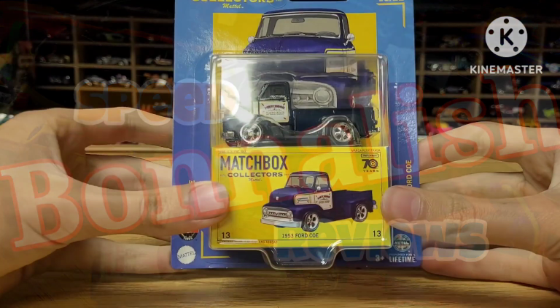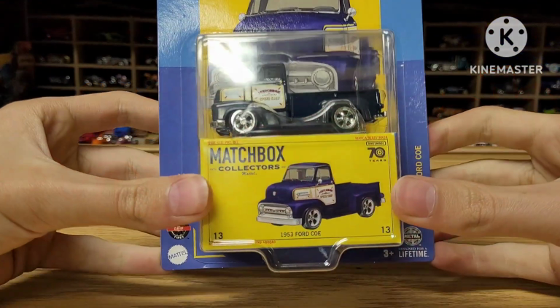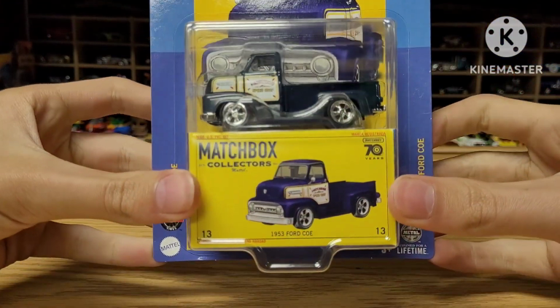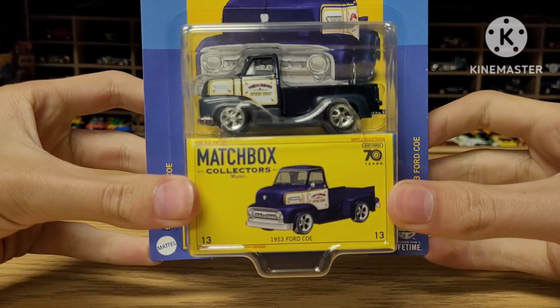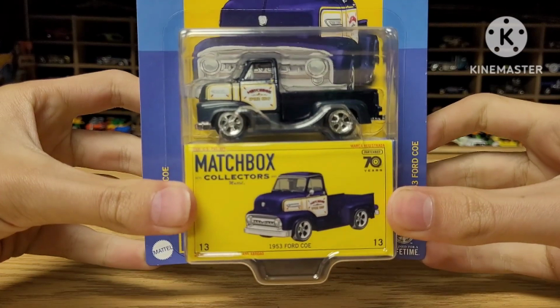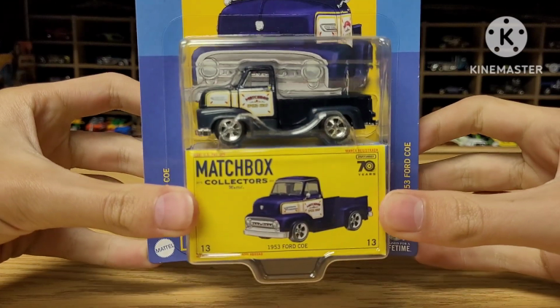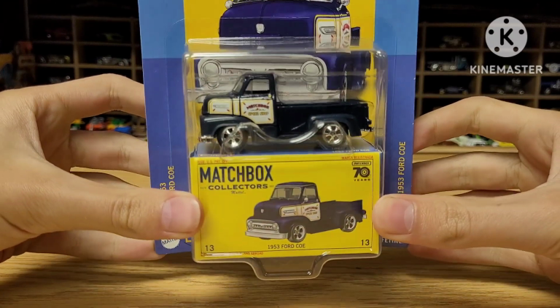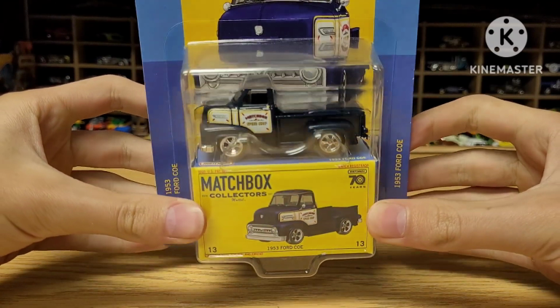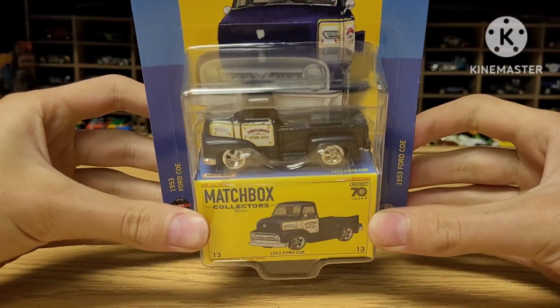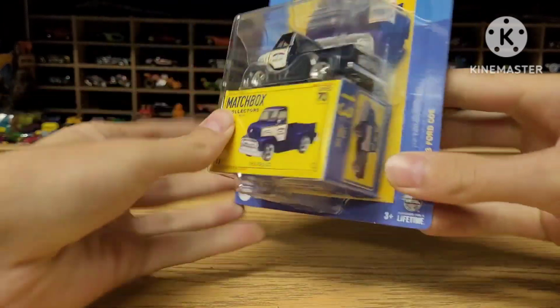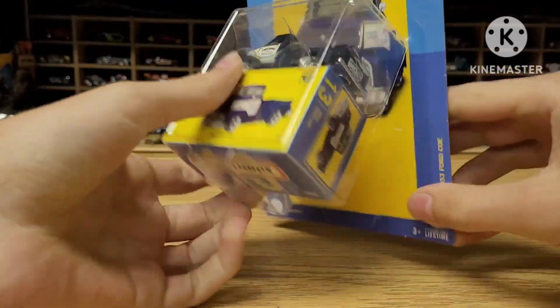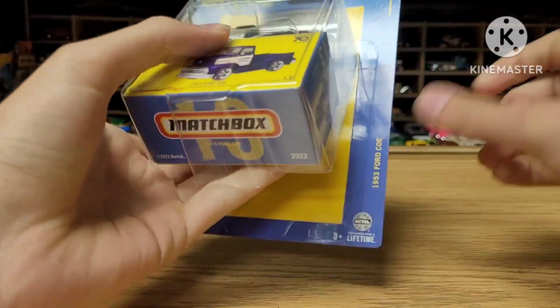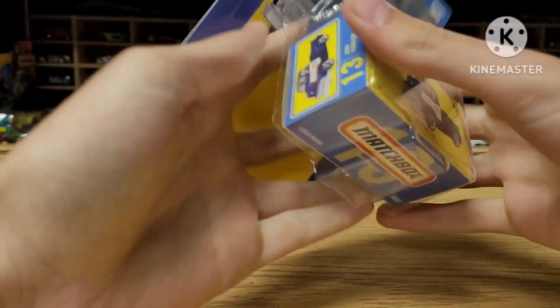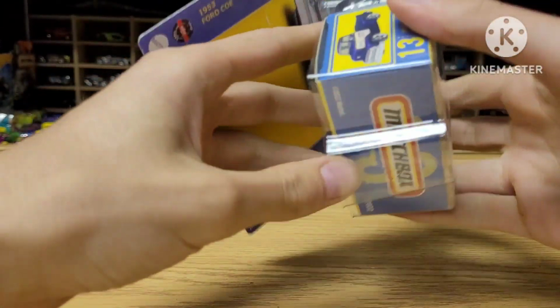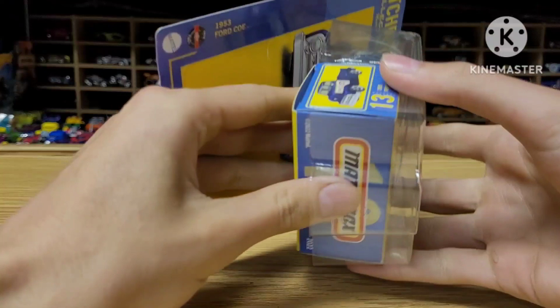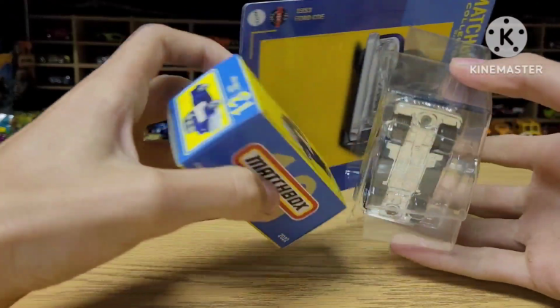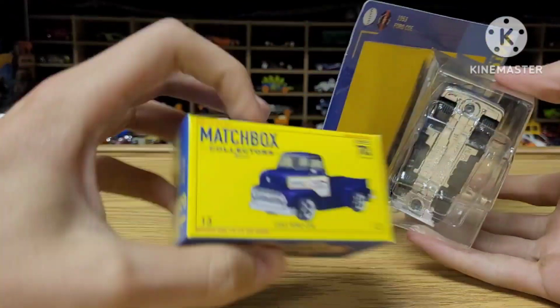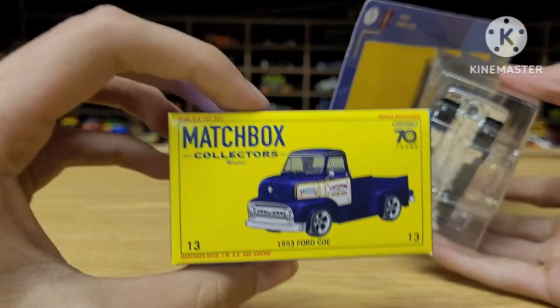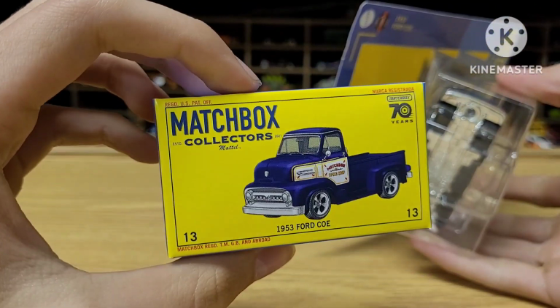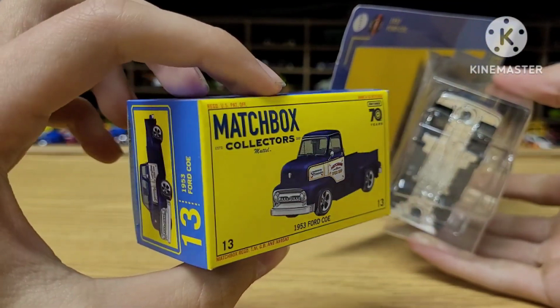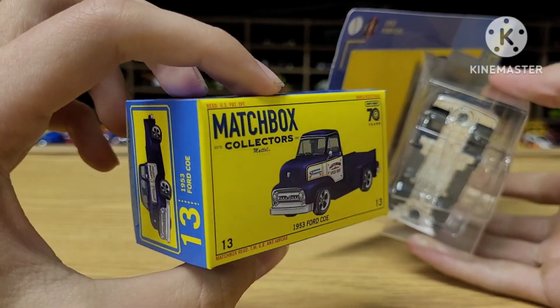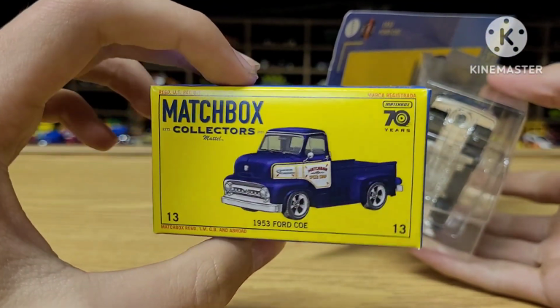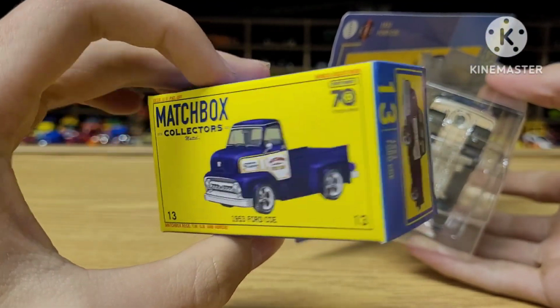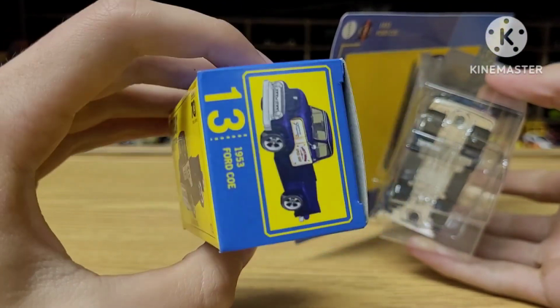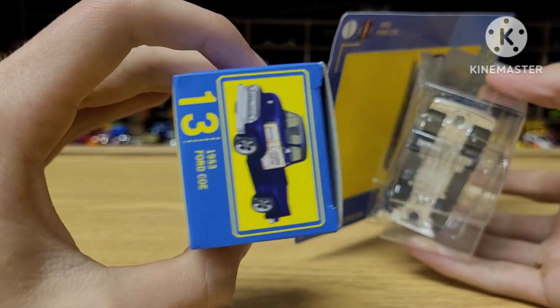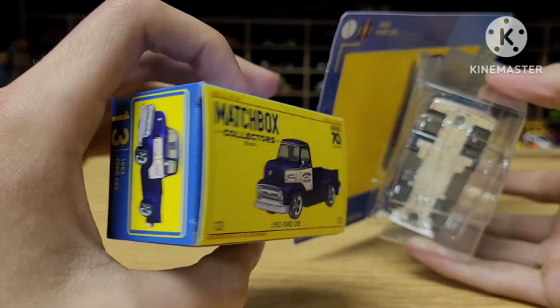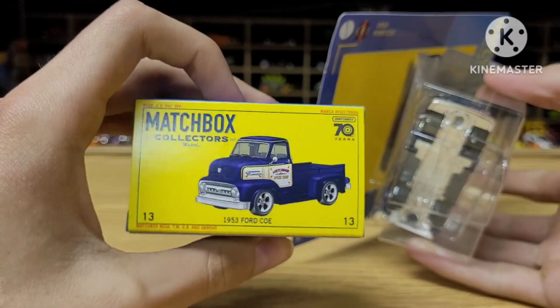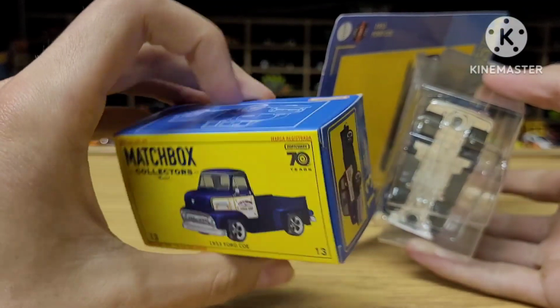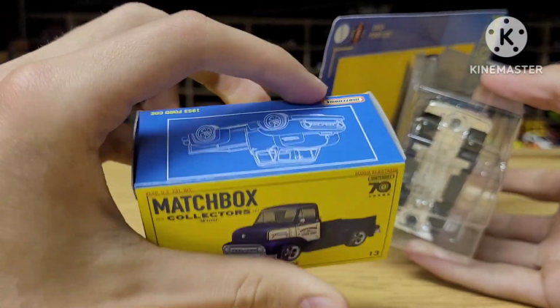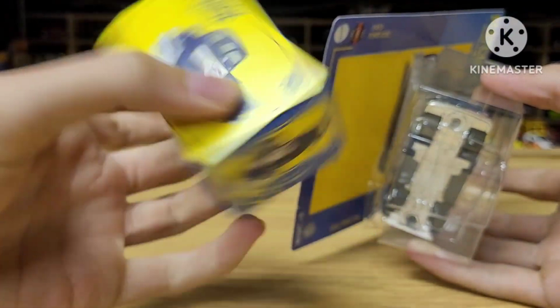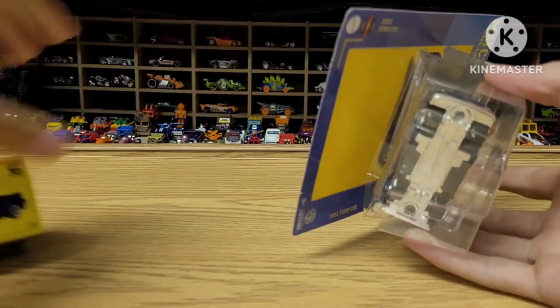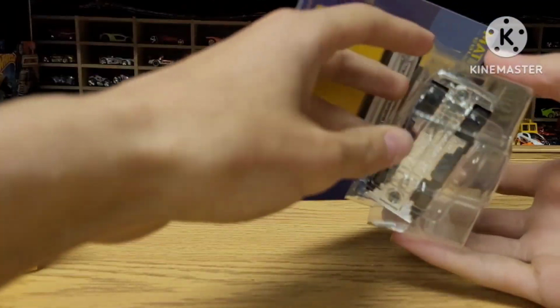This is the 1953 Ford COE from Matchbox Collectors. This is a brand new model, and as you can see, I do have it open. All these Matchbox Collectors cars come with a little box here that you can indeed put your car into. This is pretty cool.